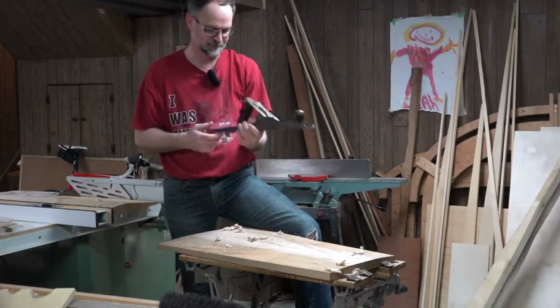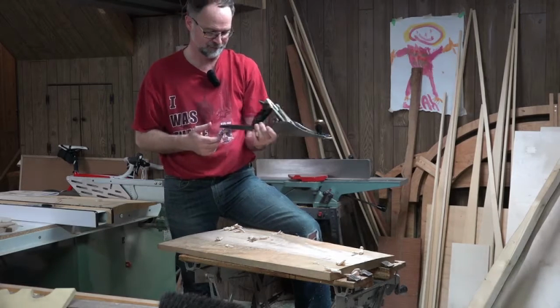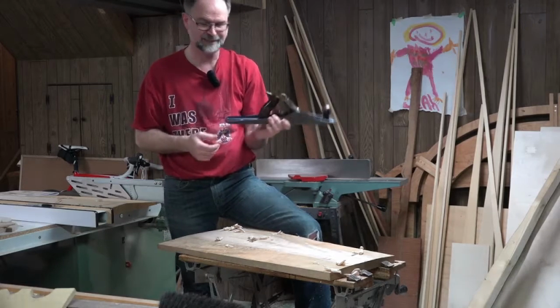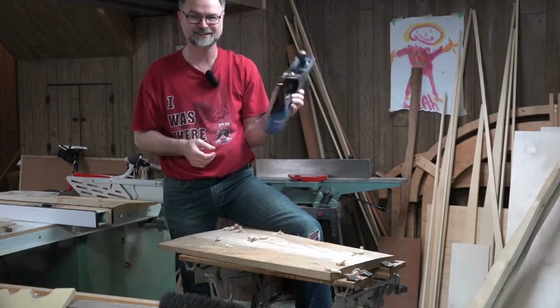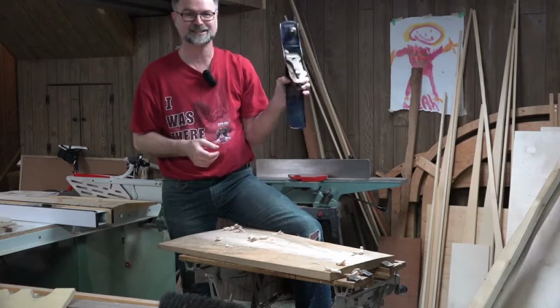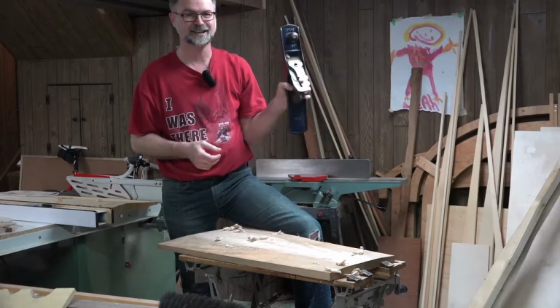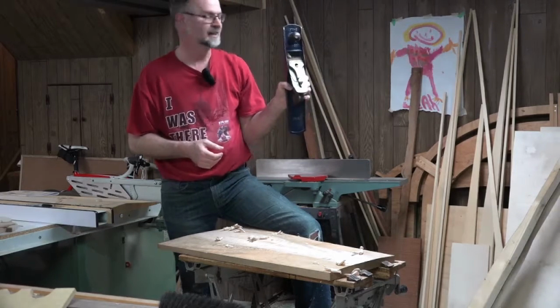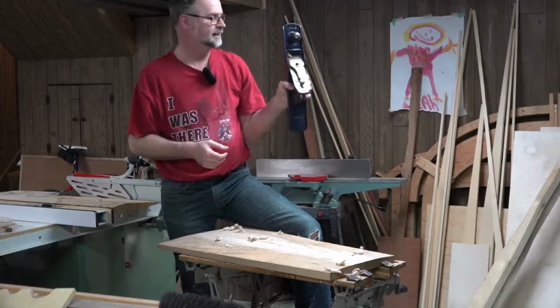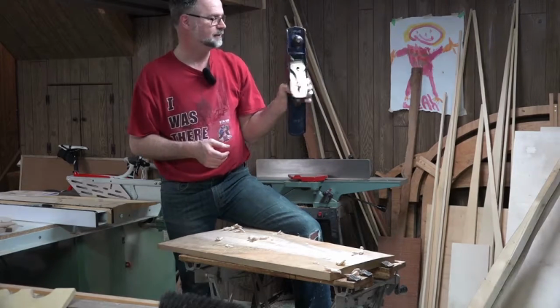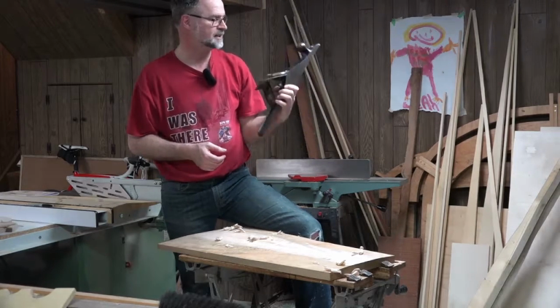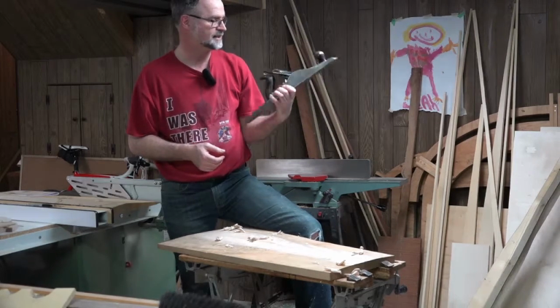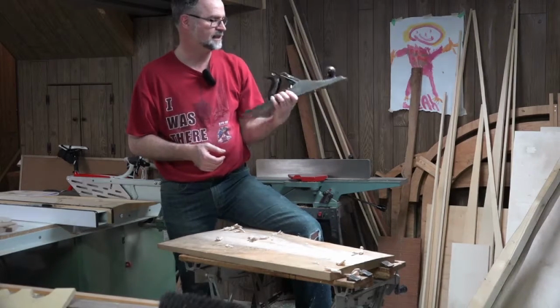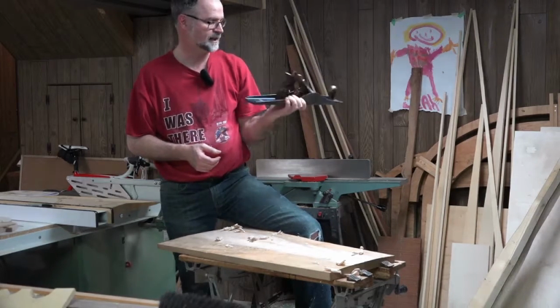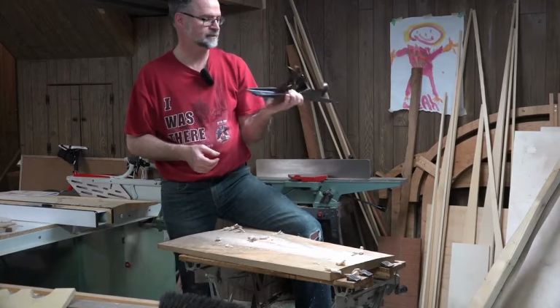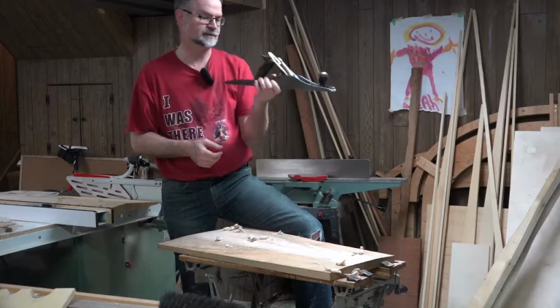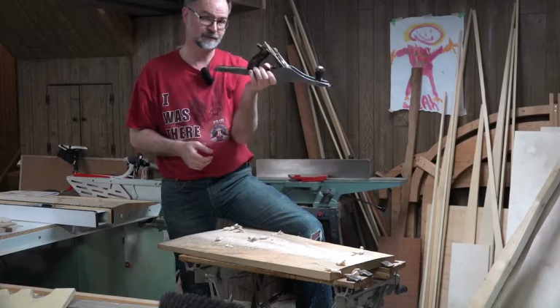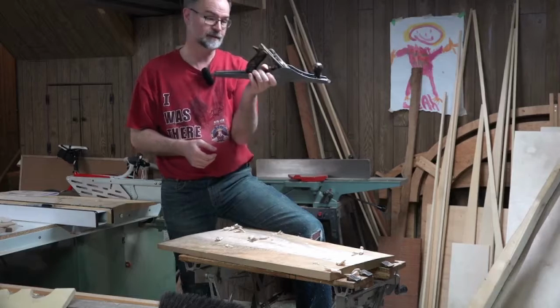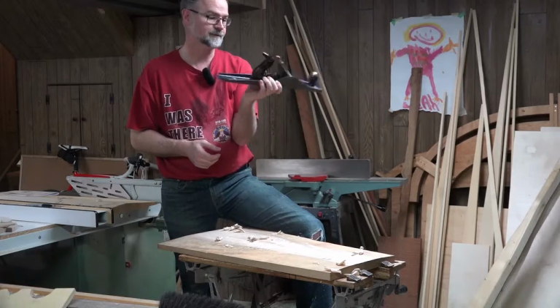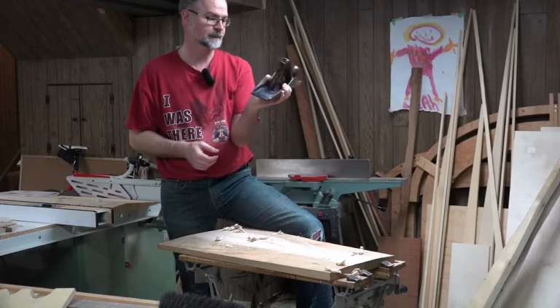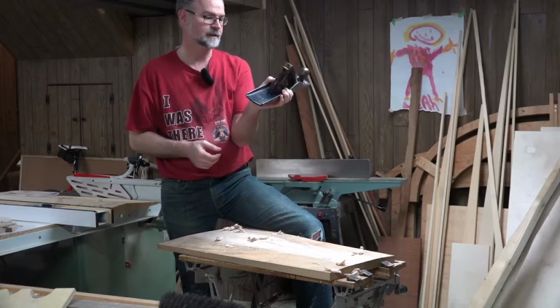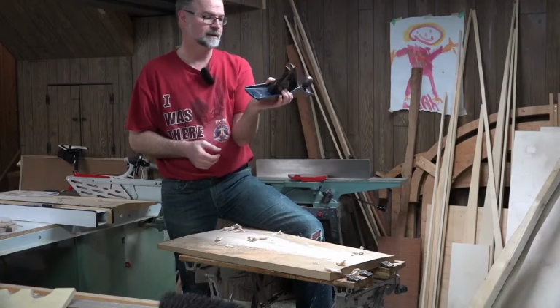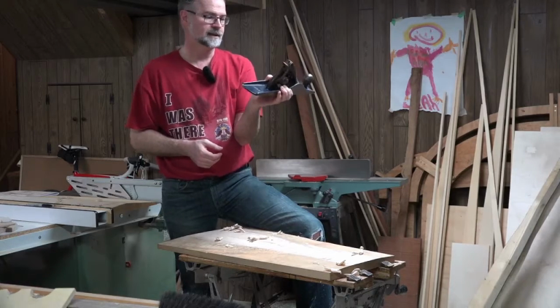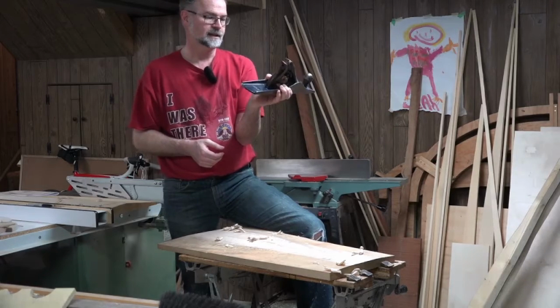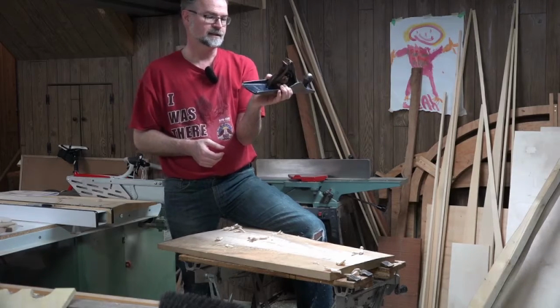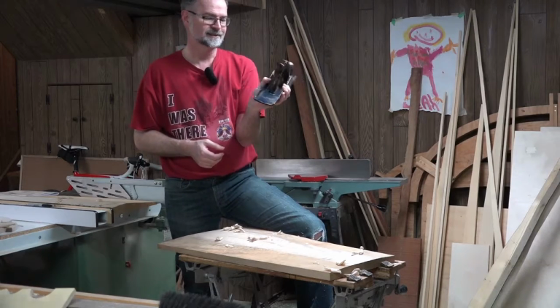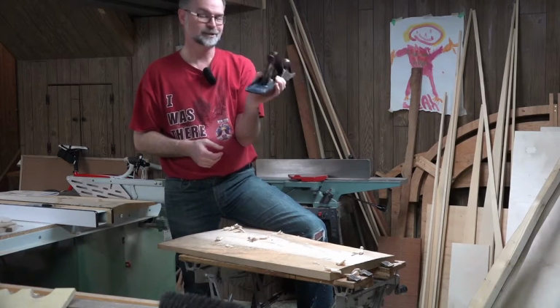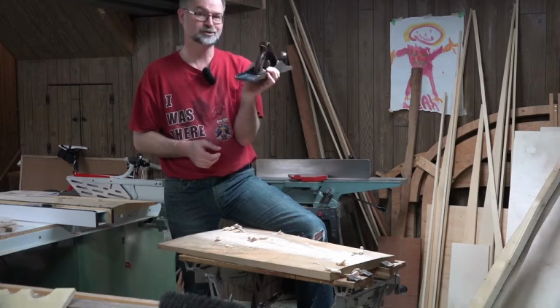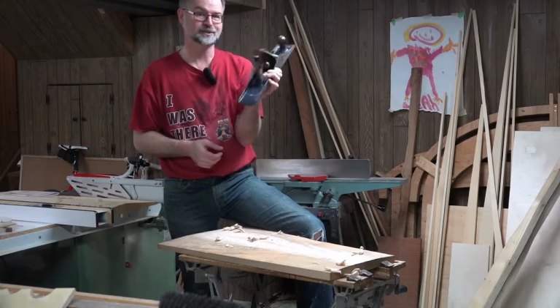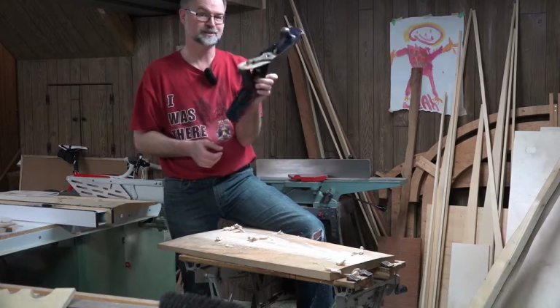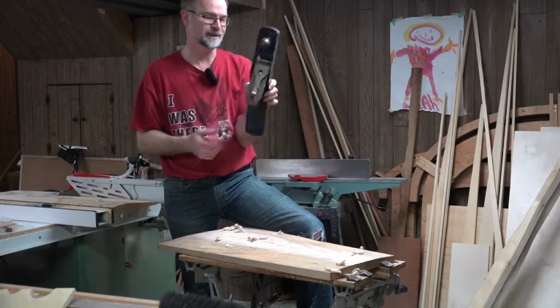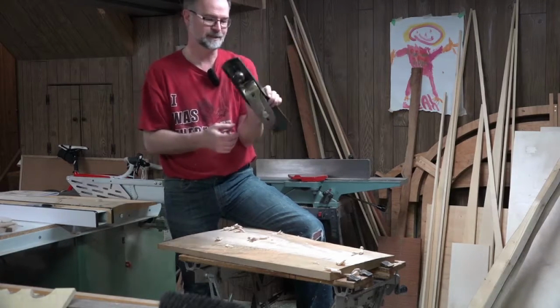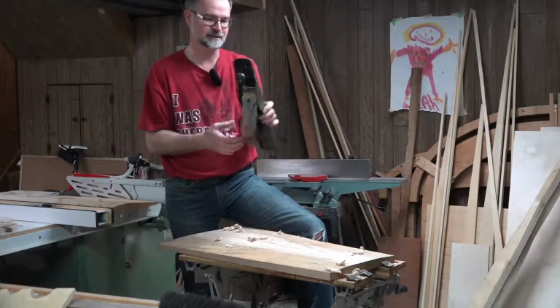By the way, this is the number six bench plane, which is fairly long — getting close to a jointer plane, basically.